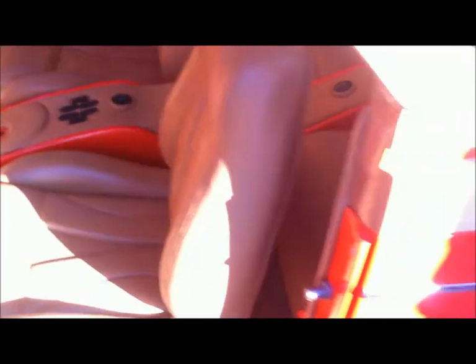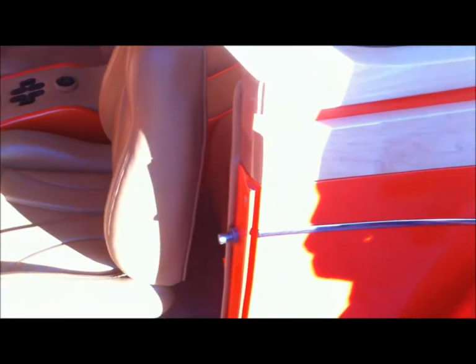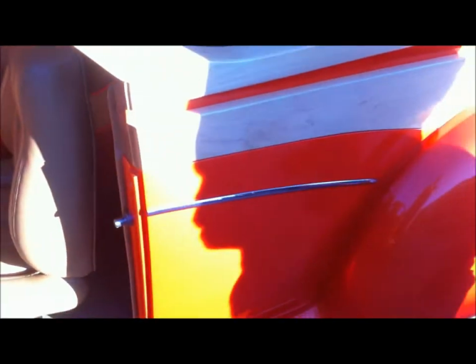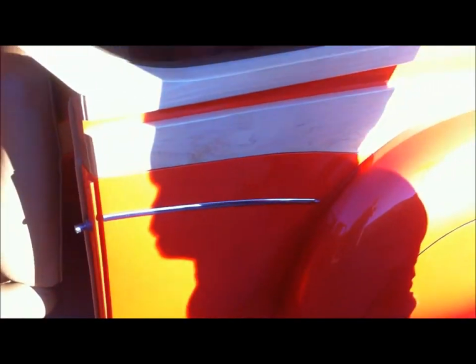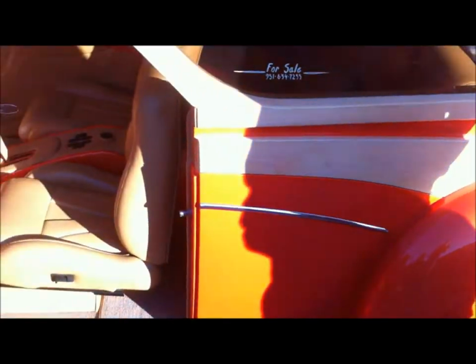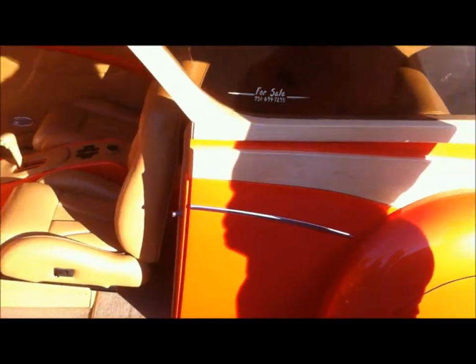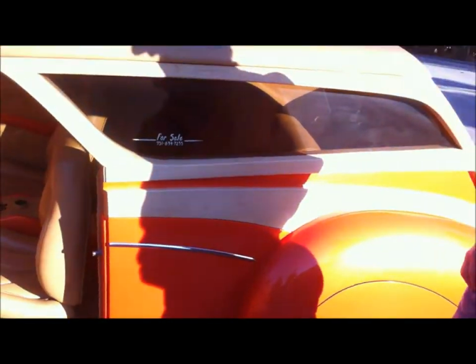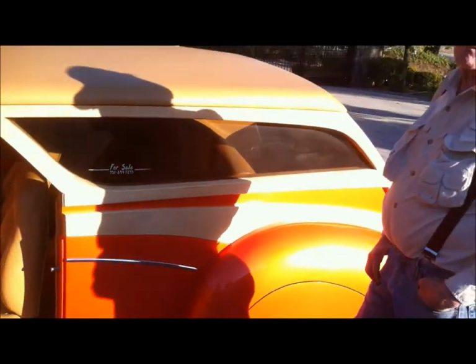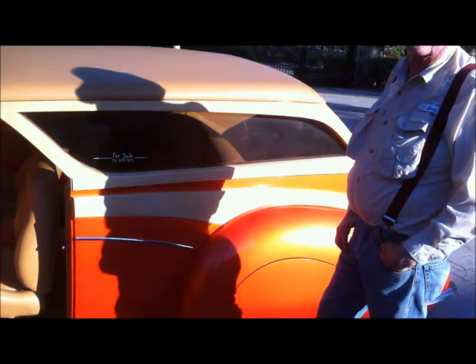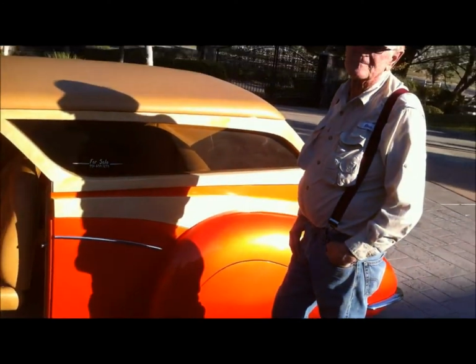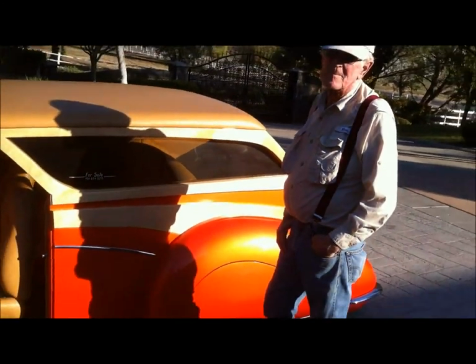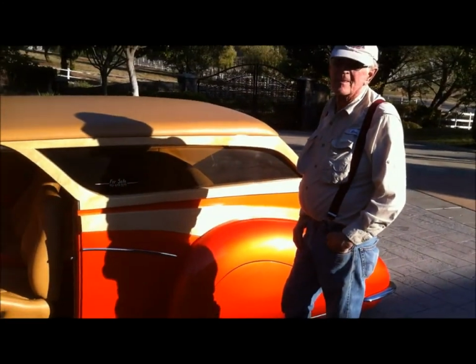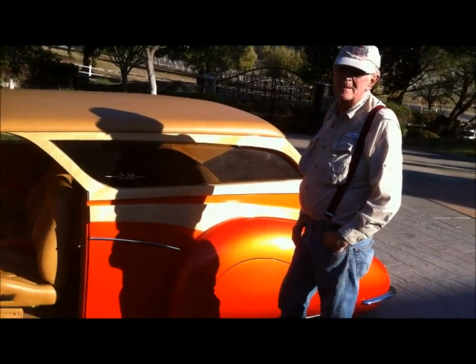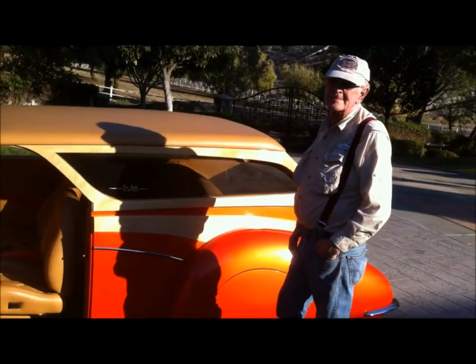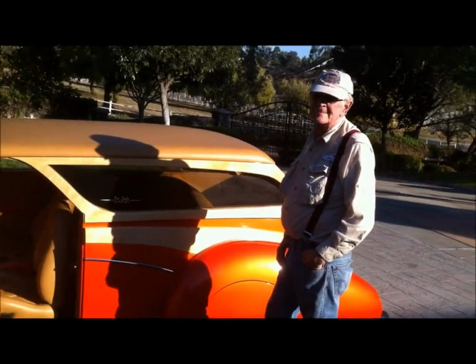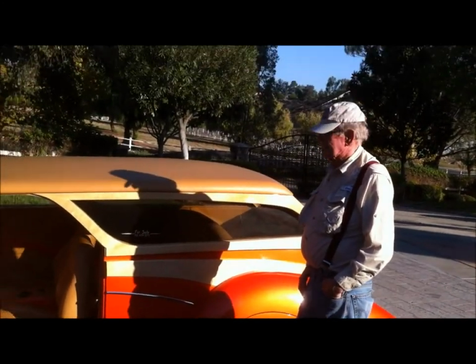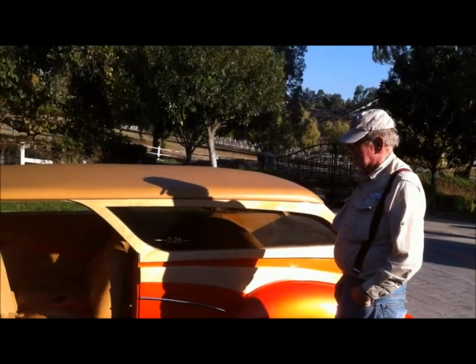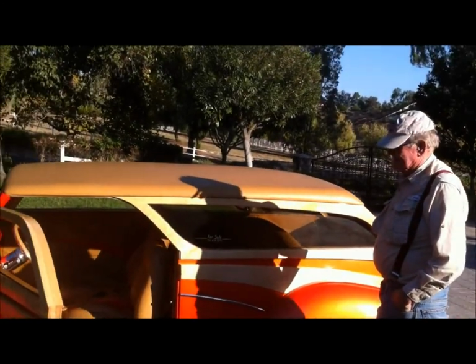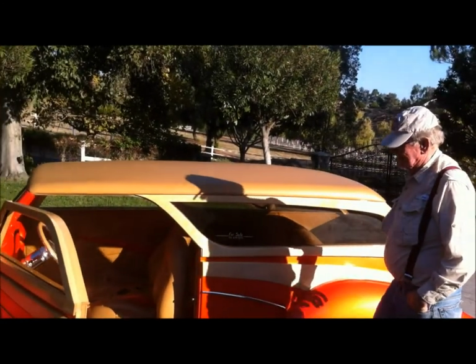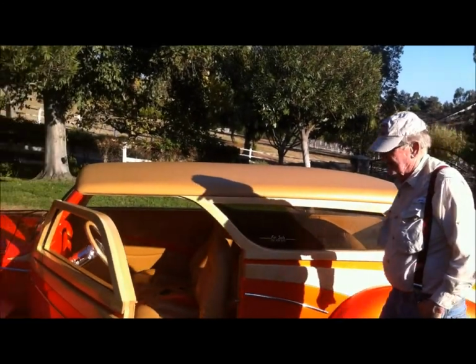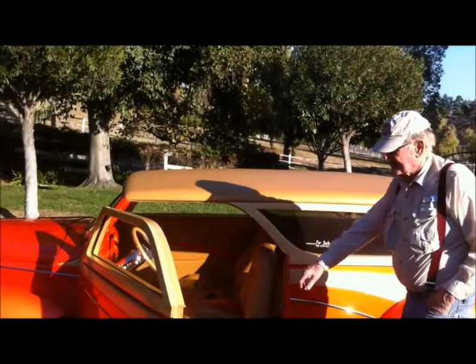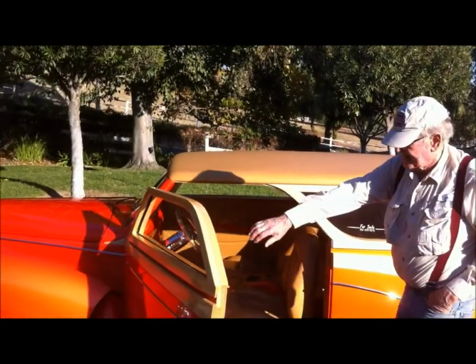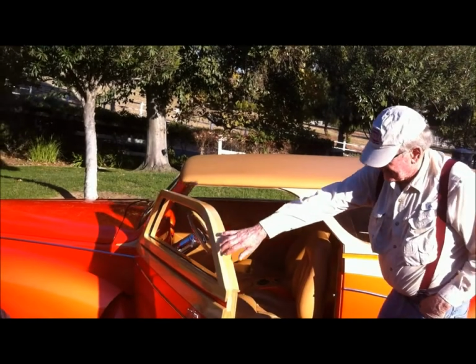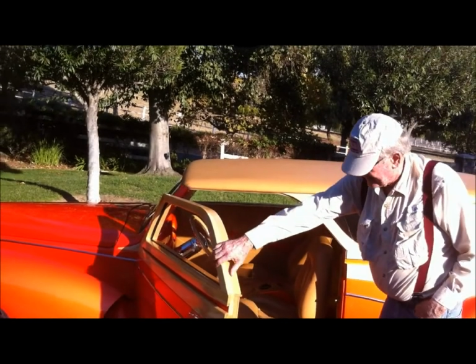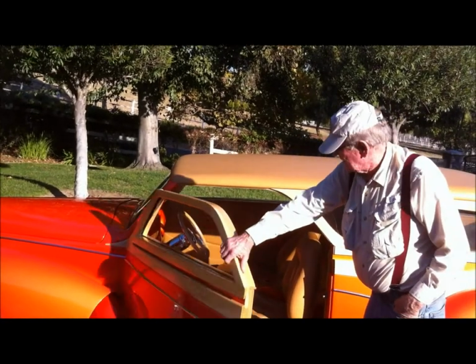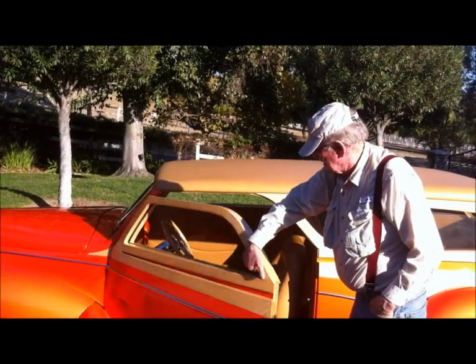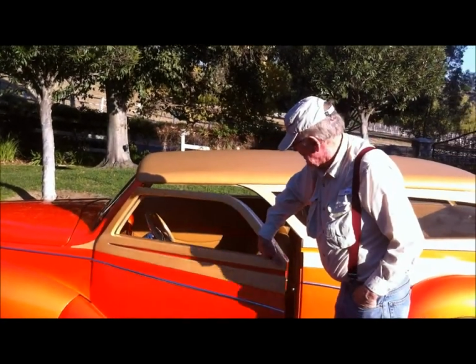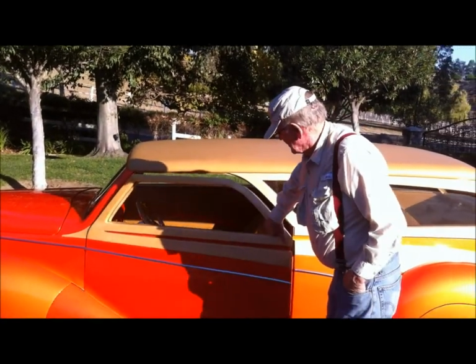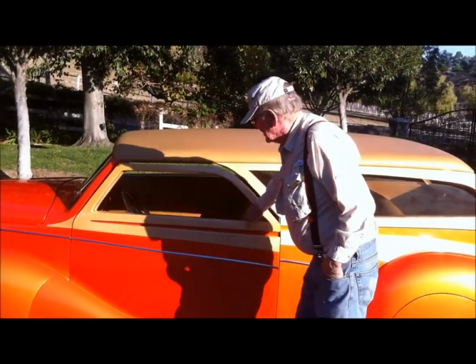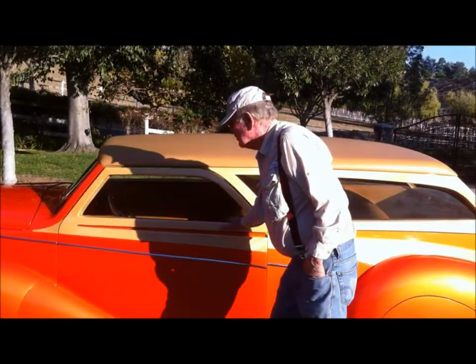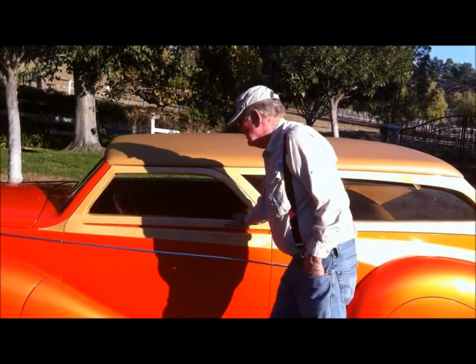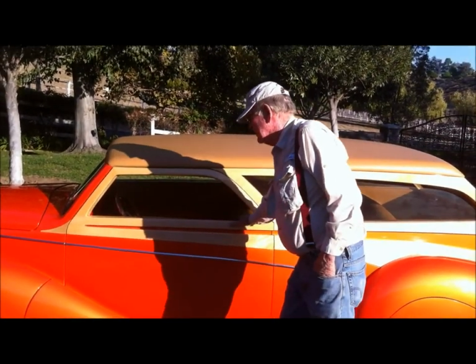It's probably got 5,000 miles on it. Yeah, it runs very good.